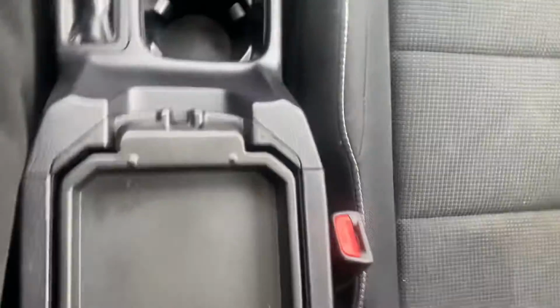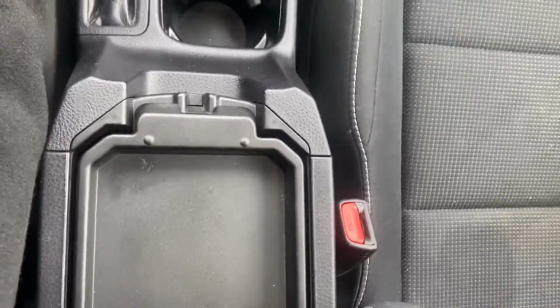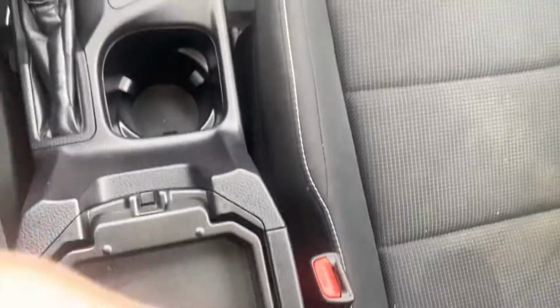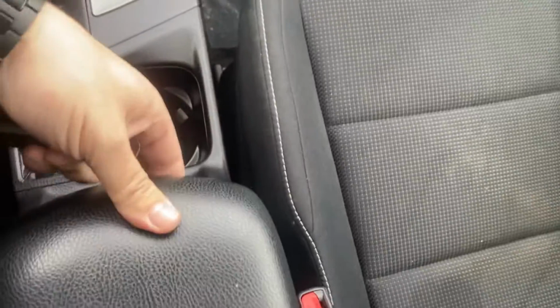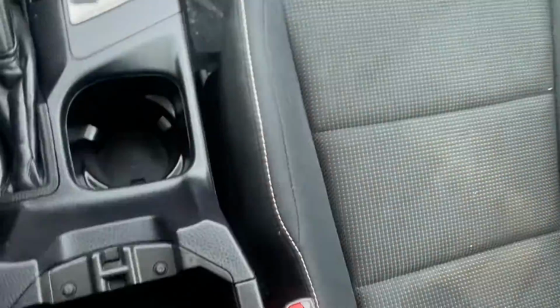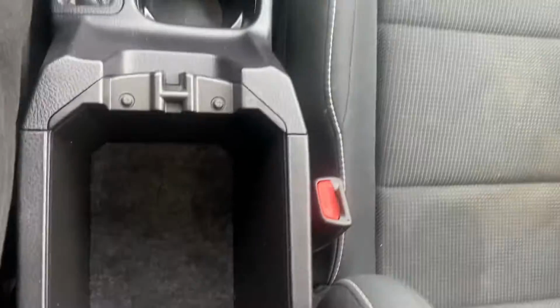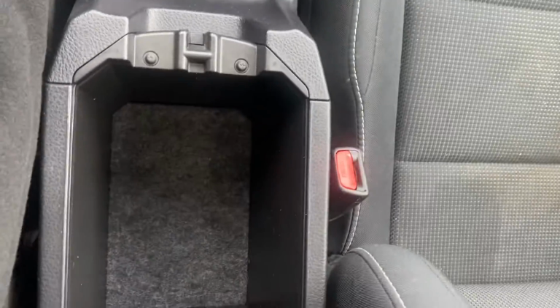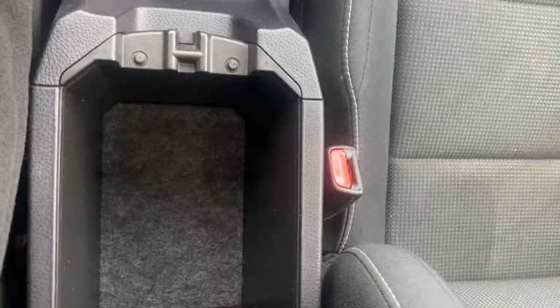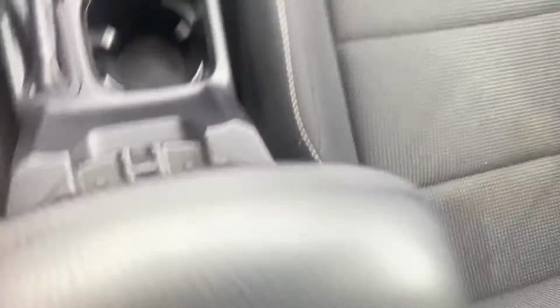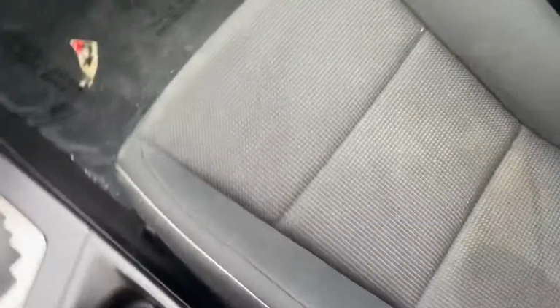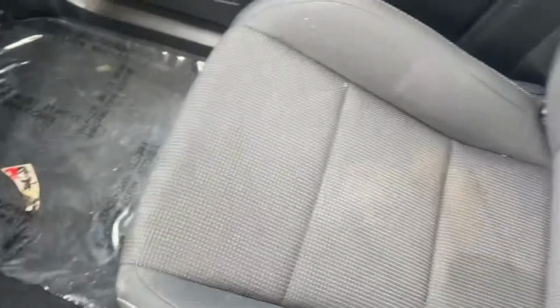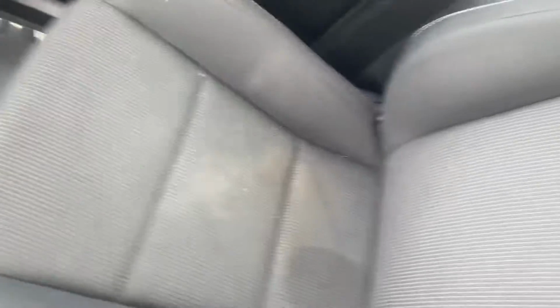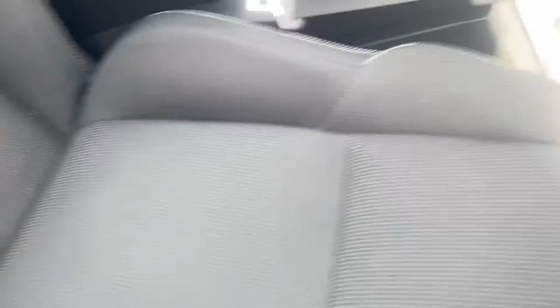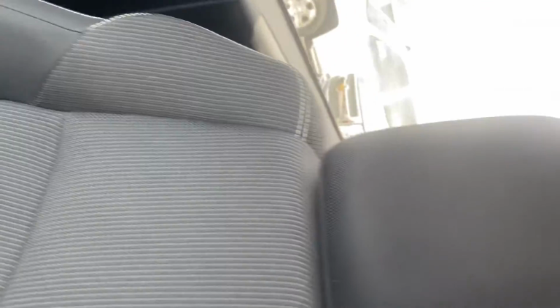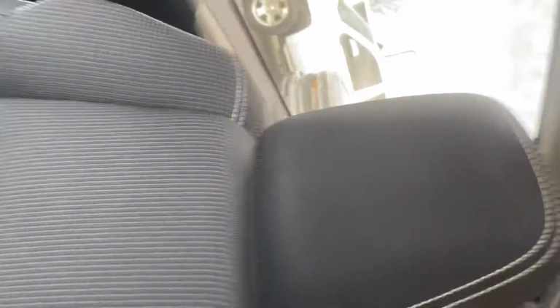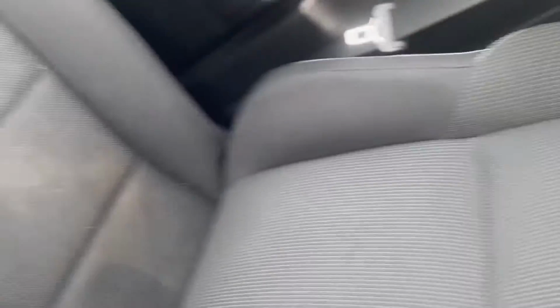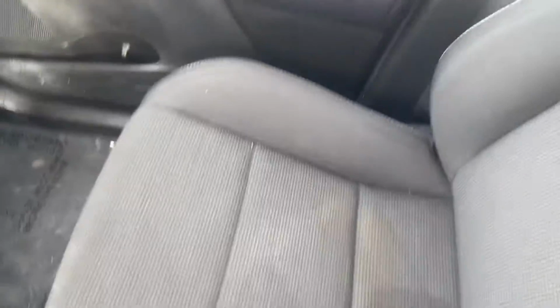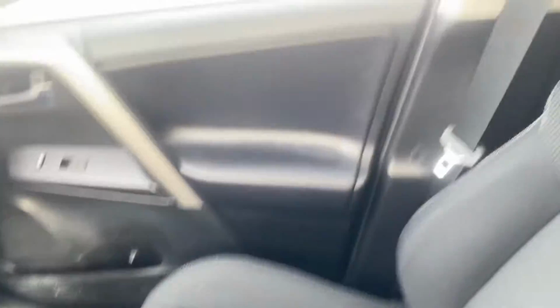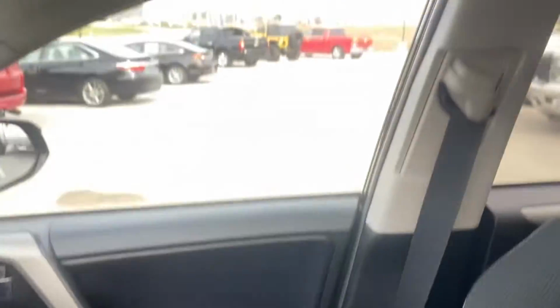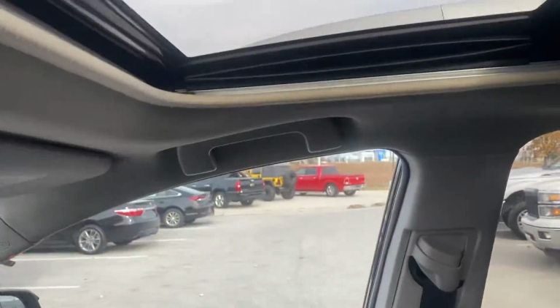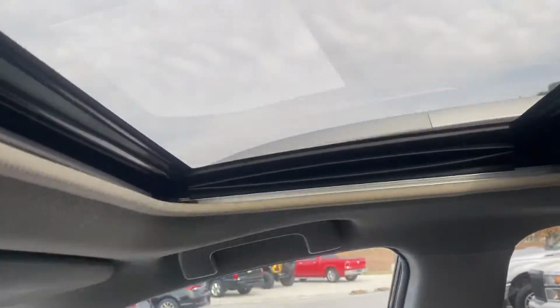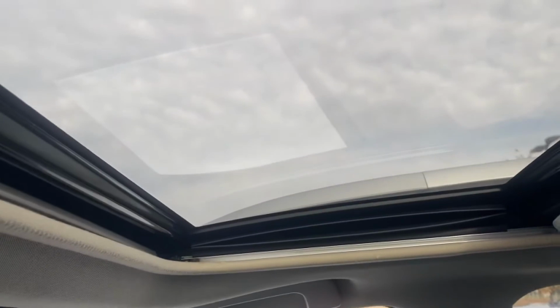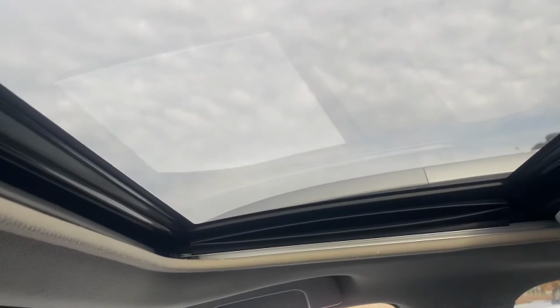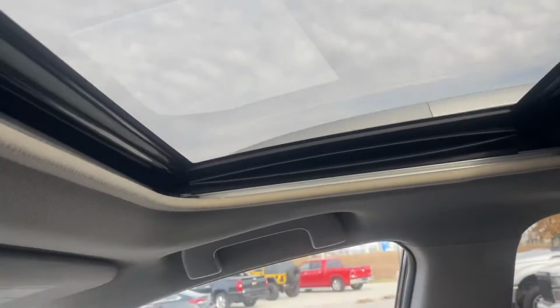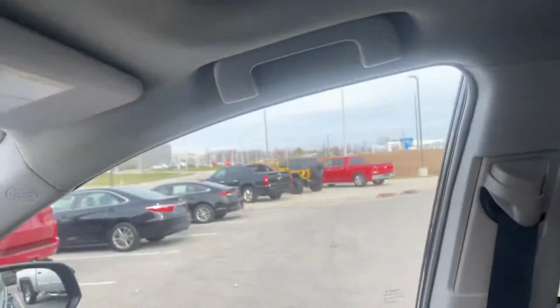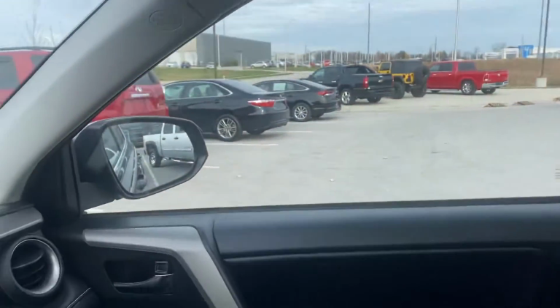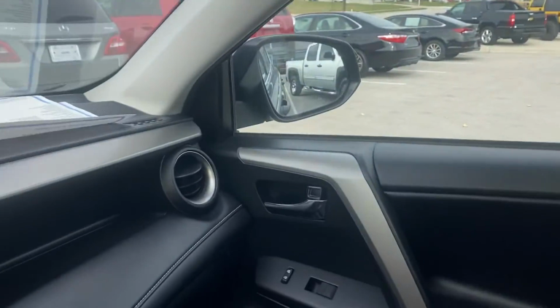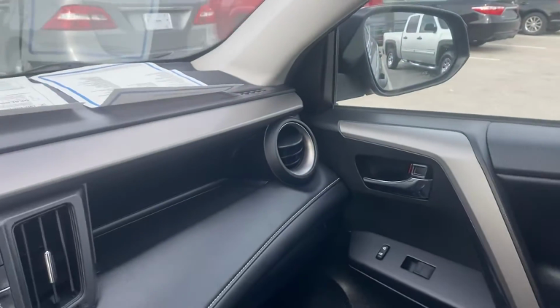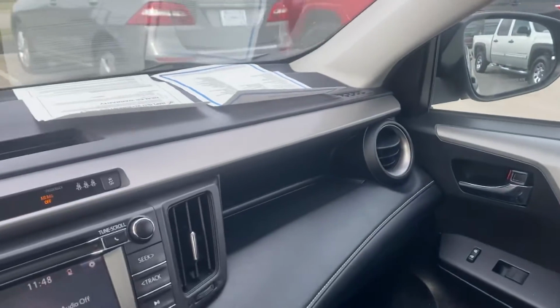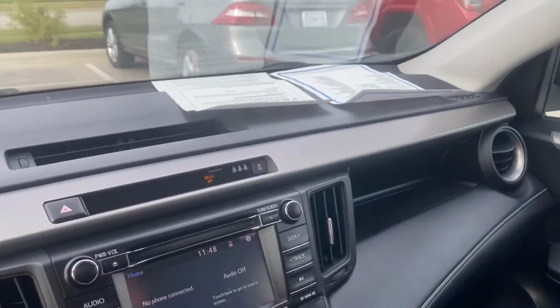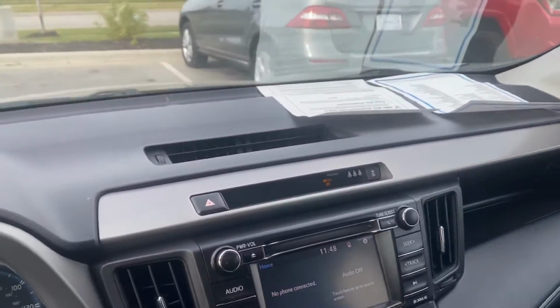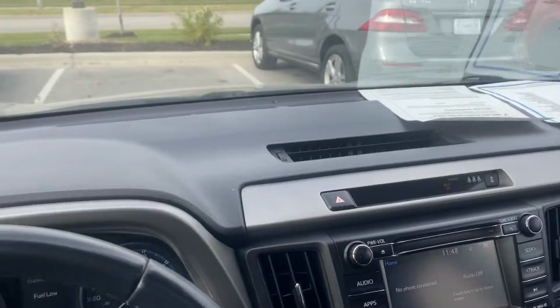Top of the center console, bottom part of the center console, passenger seat. Let's not forget about the sunroof — gotta love a sunroof. Give you a nice shot of the dash.